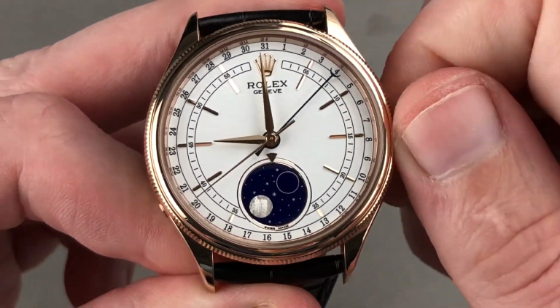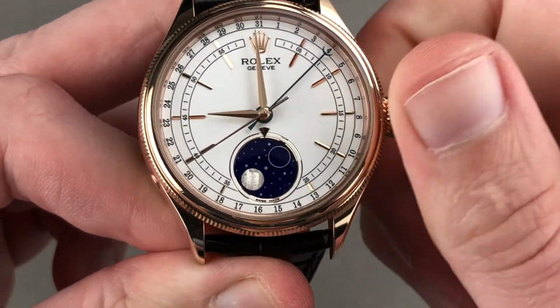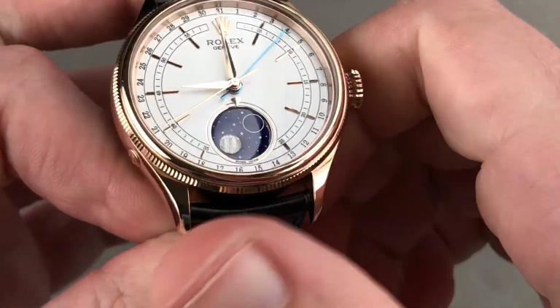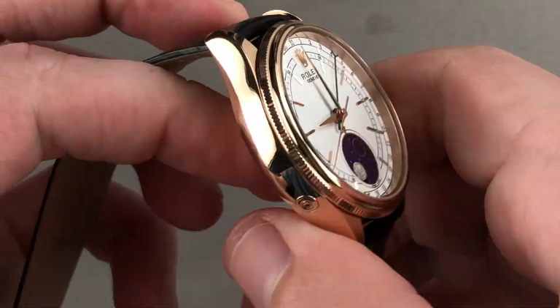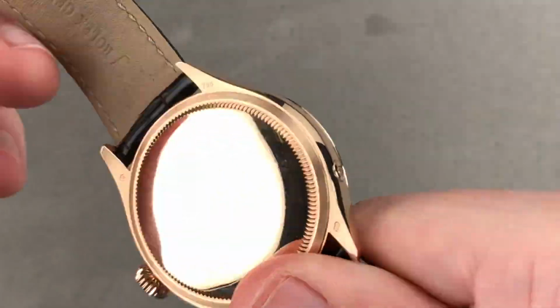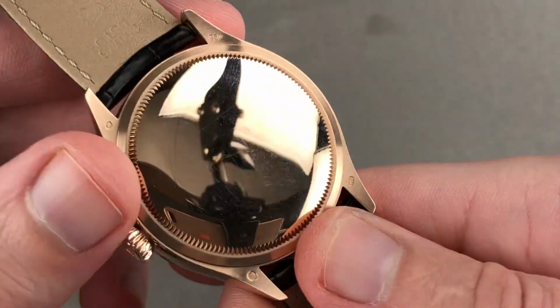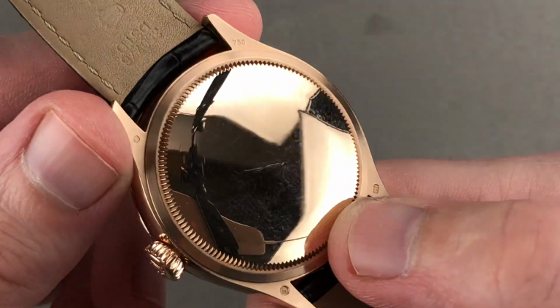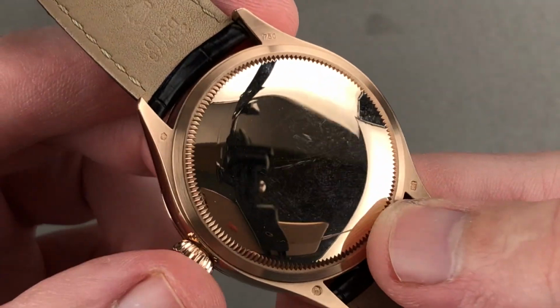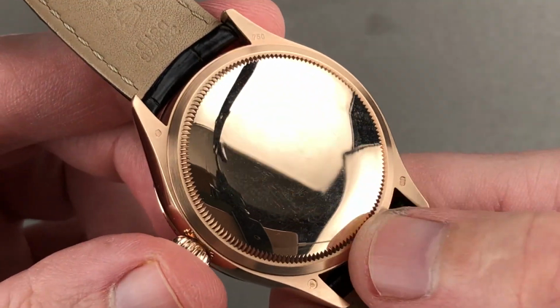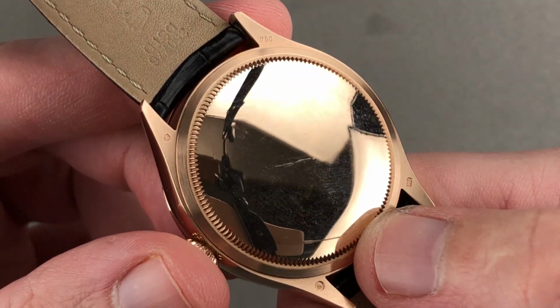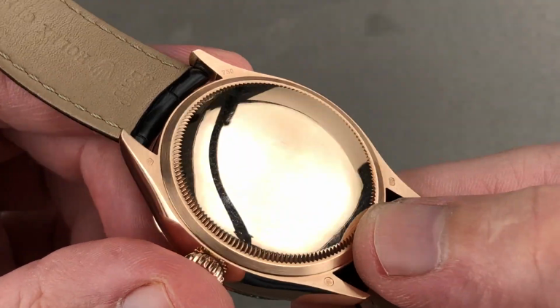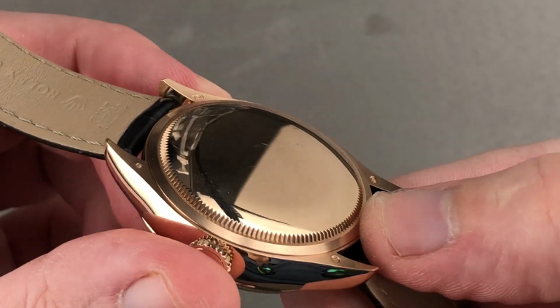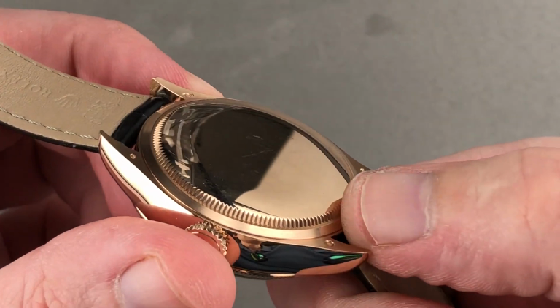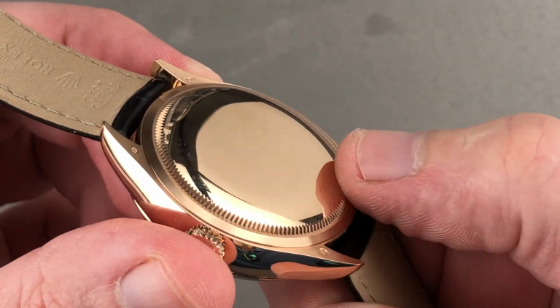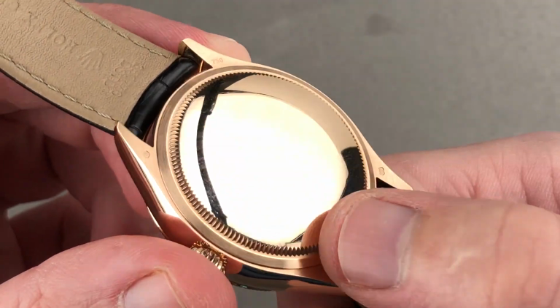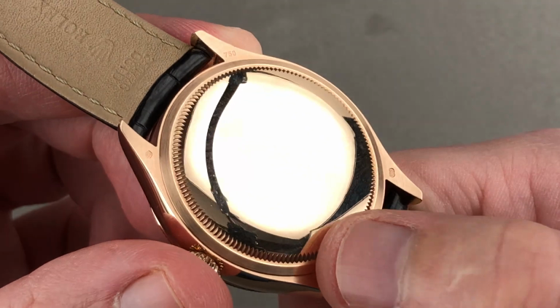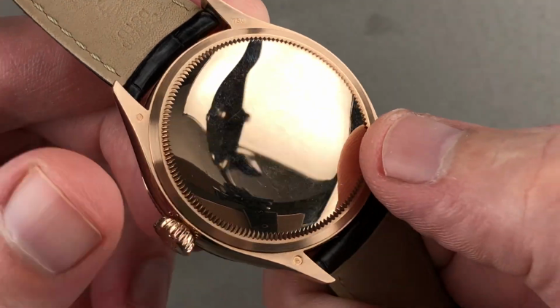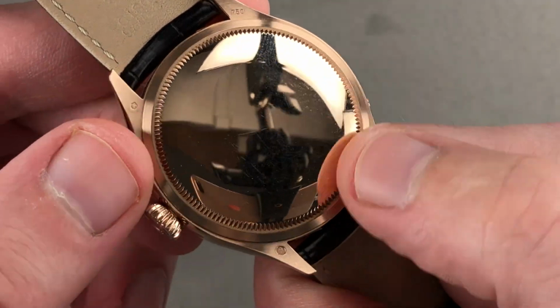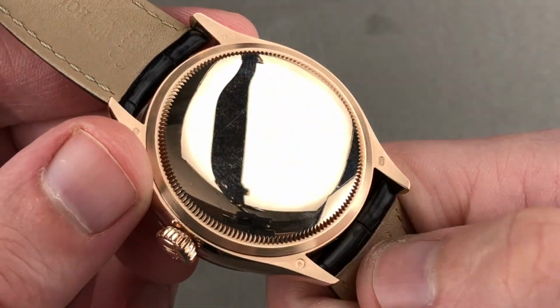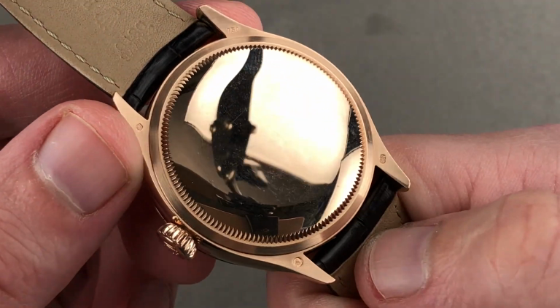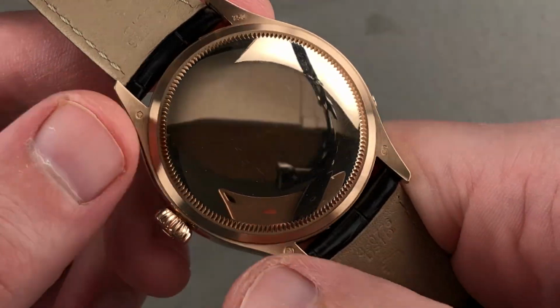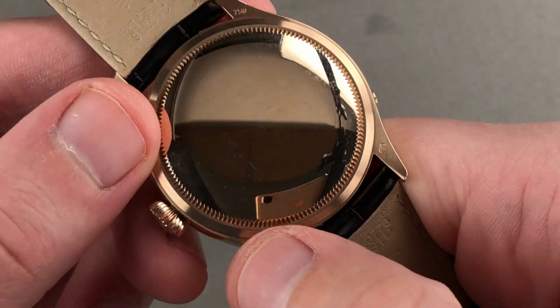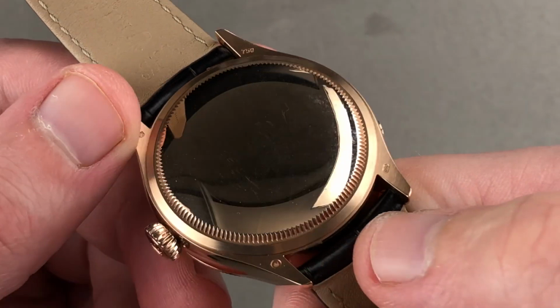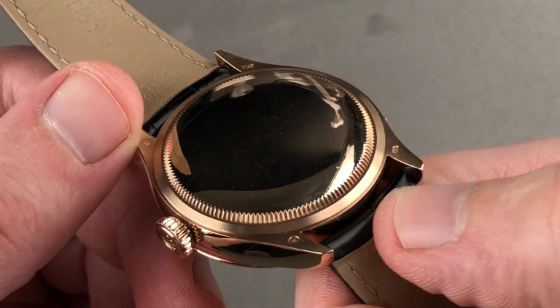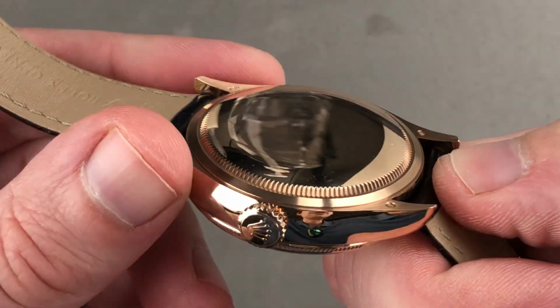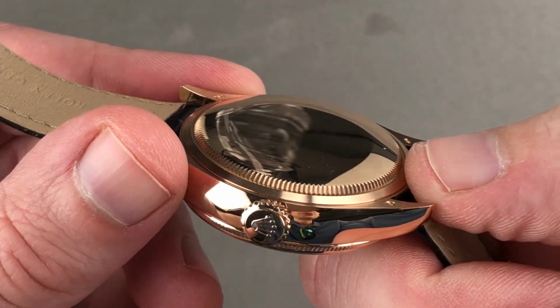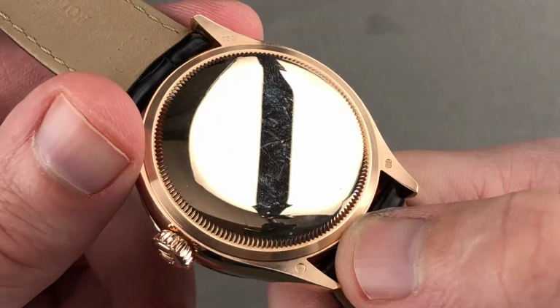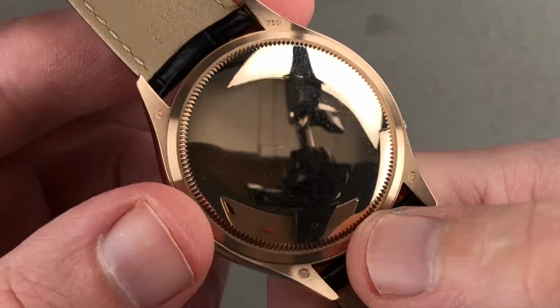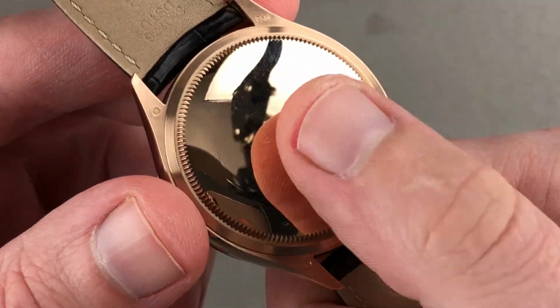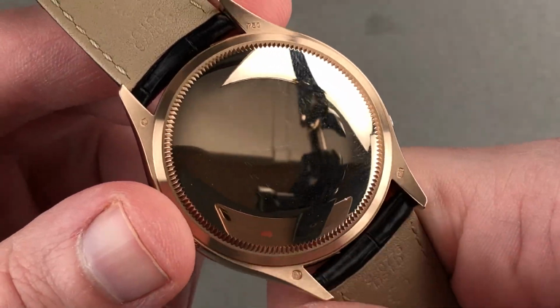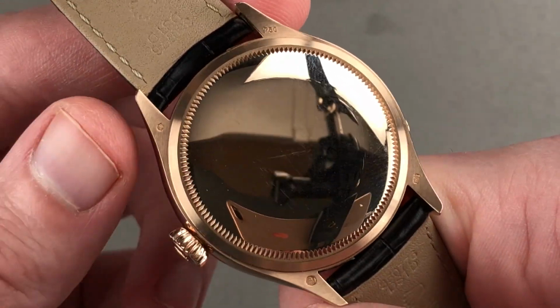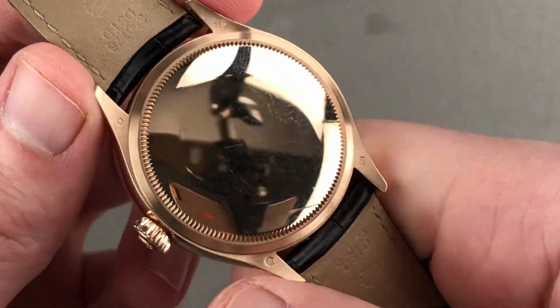The case back of the watch is solid — basically like a gold dollar coin on your wrist. You can see it too features a coined profile, openable with a Rolex case tool. There's satin finish on the reverse of the case as well as the outer case back, and black polish on the center.